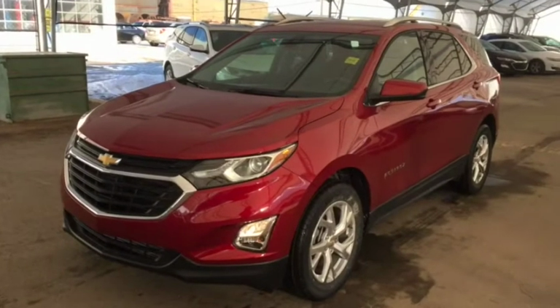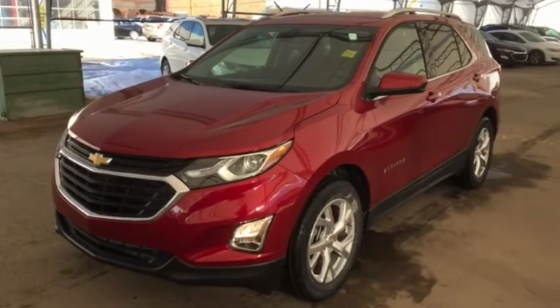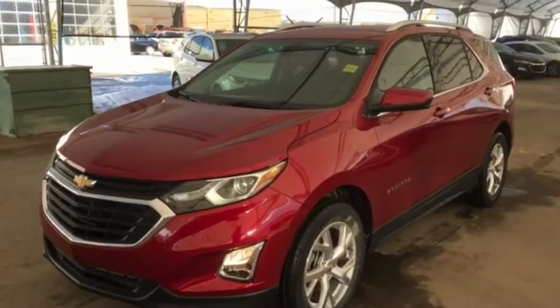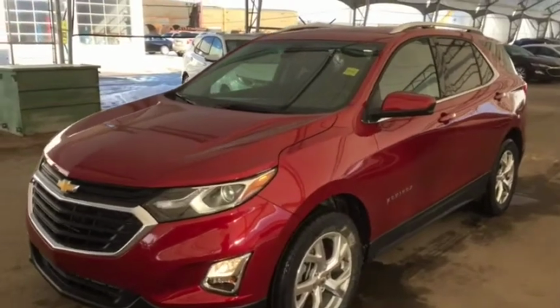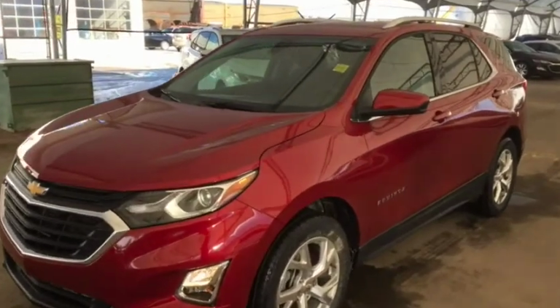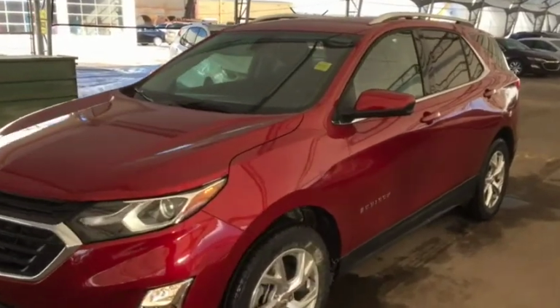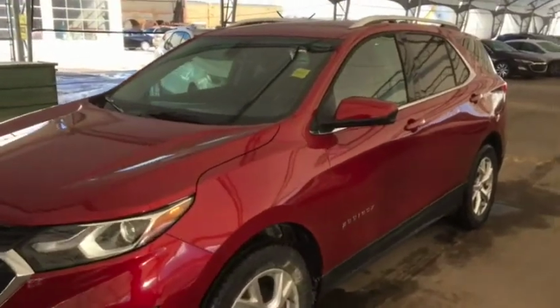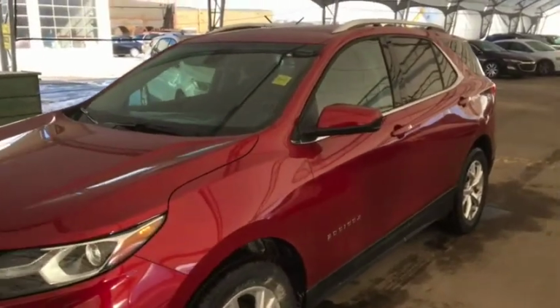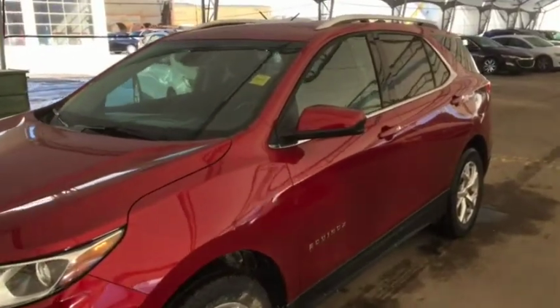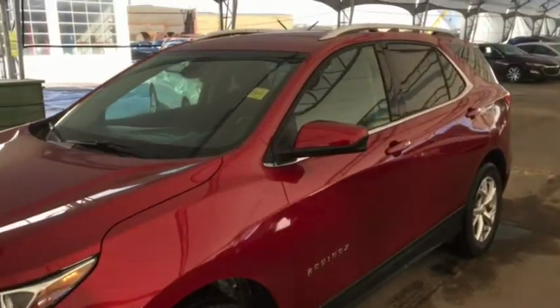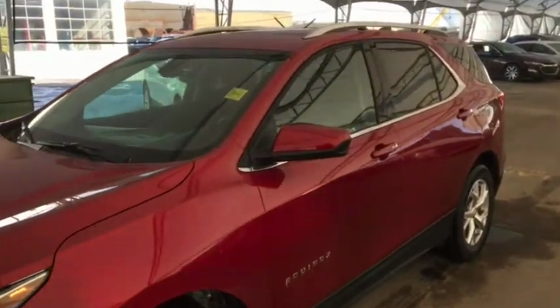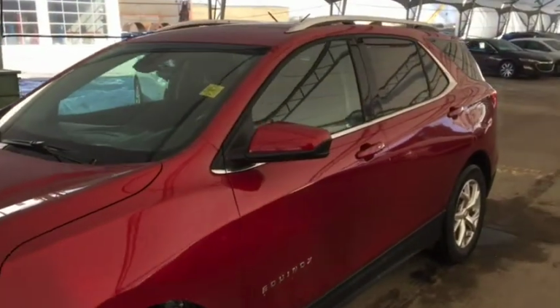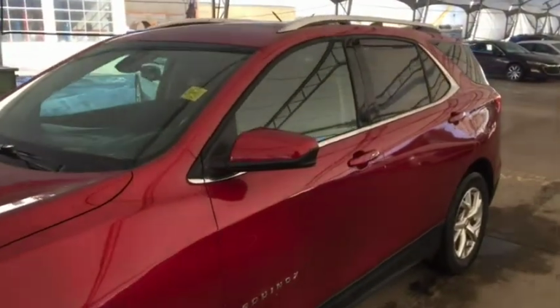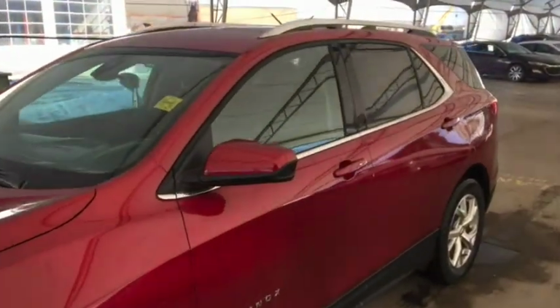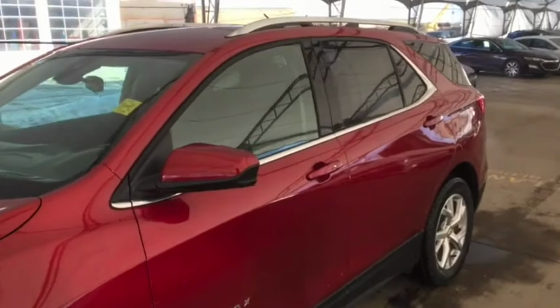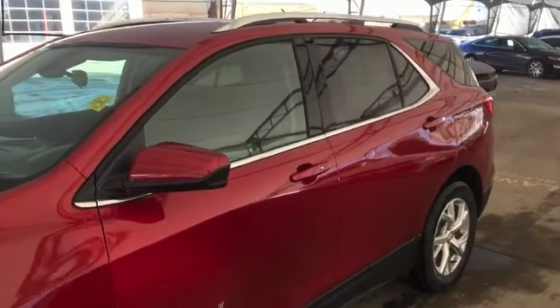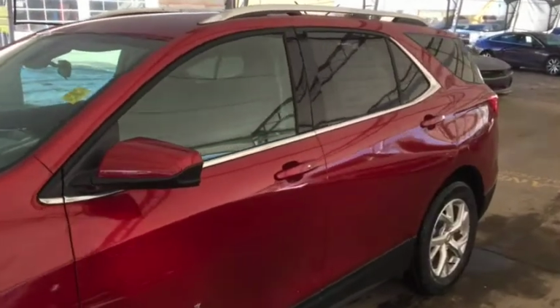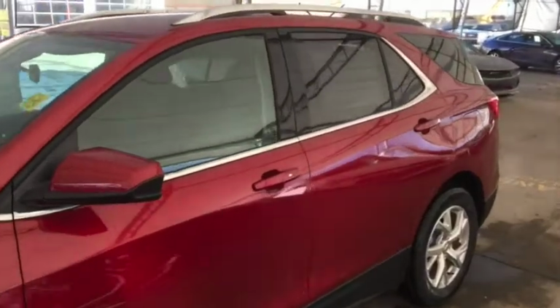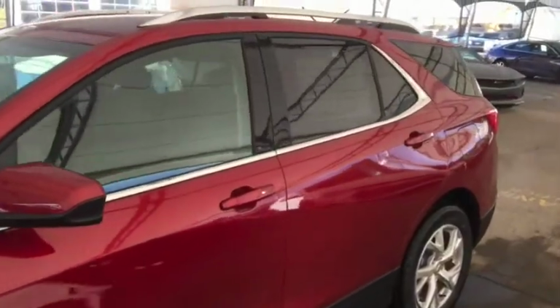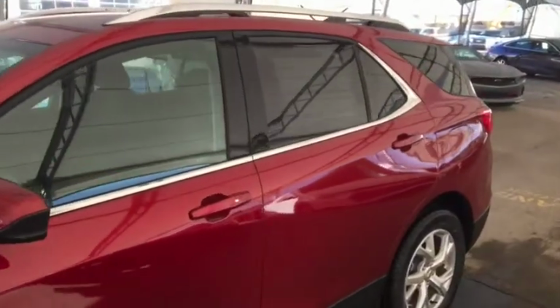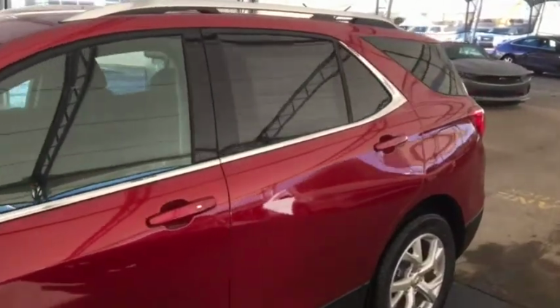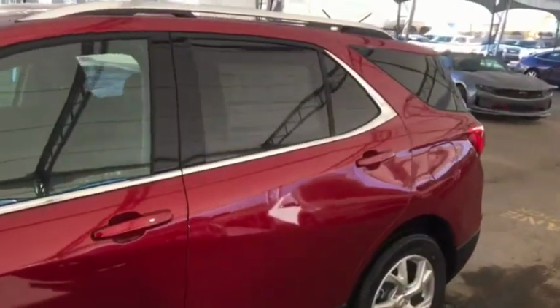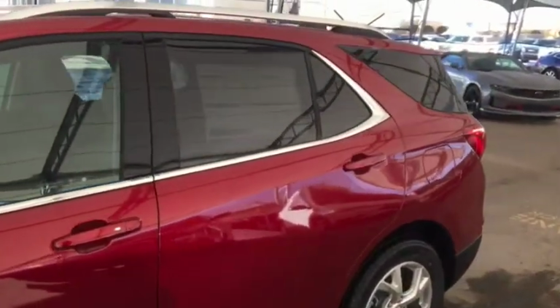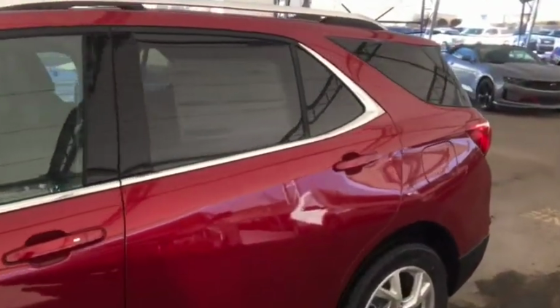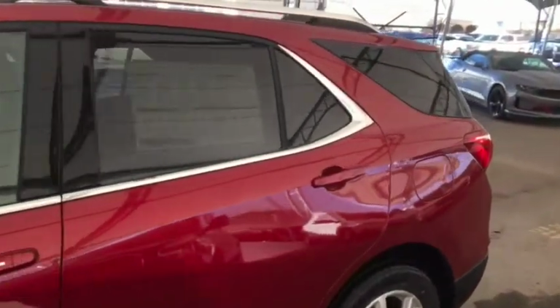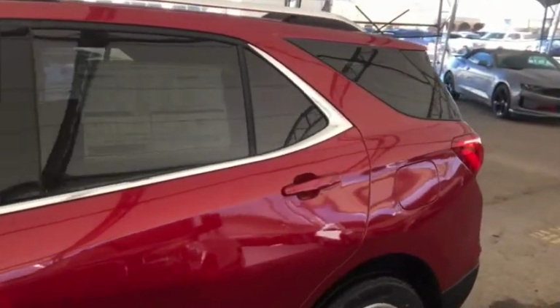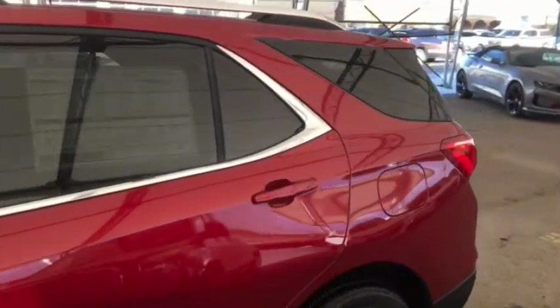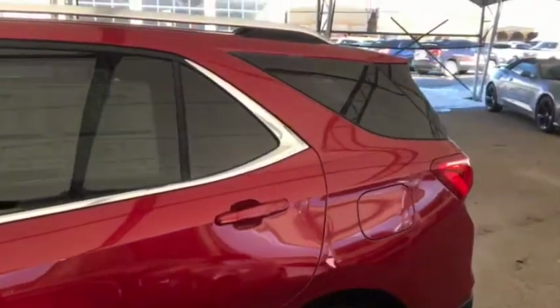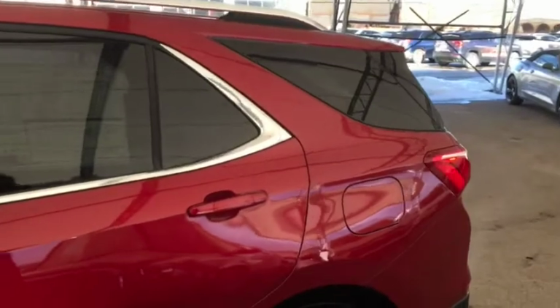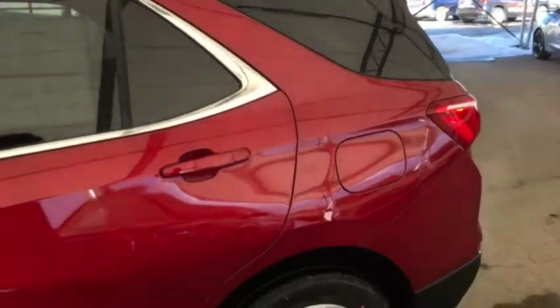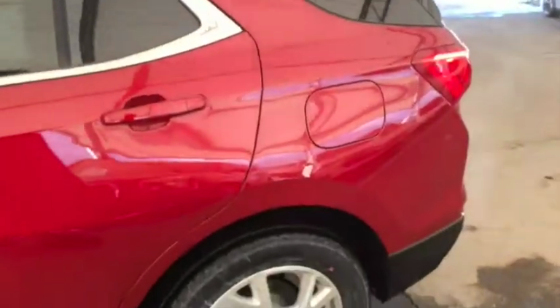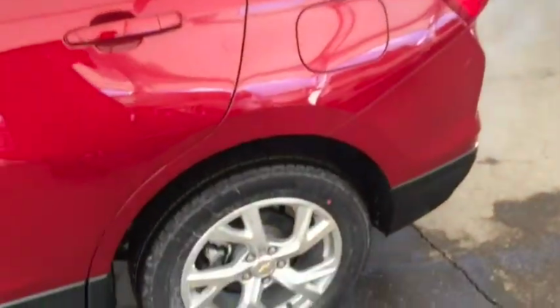Hello and welcome to Davis Chevrolet. This is a brand new 2020 Chevrolet Equinox LT All-Wheel Drive in Cajun Red Tint Coat.